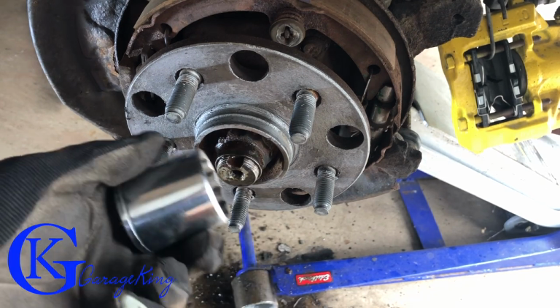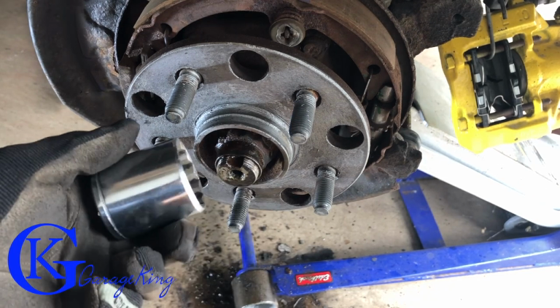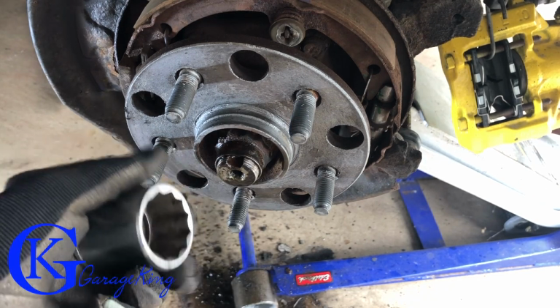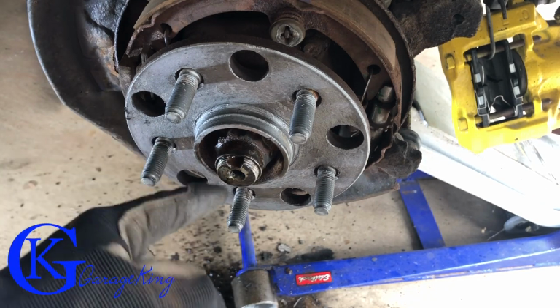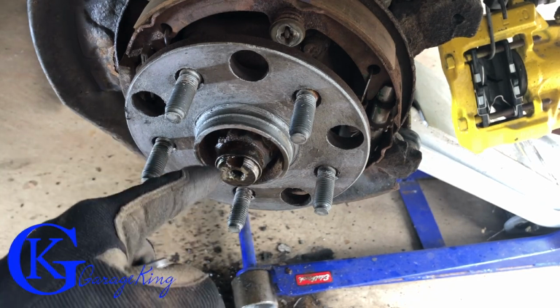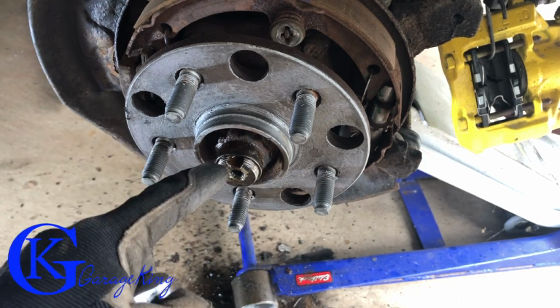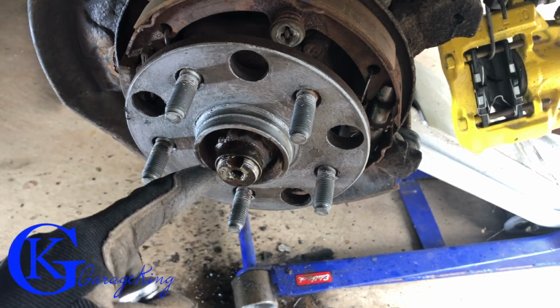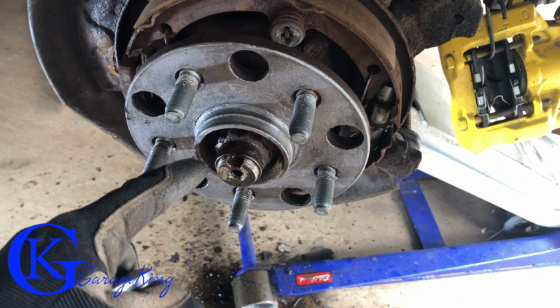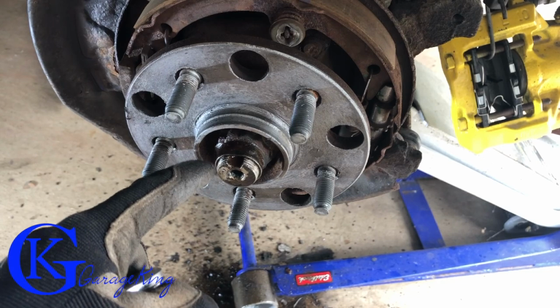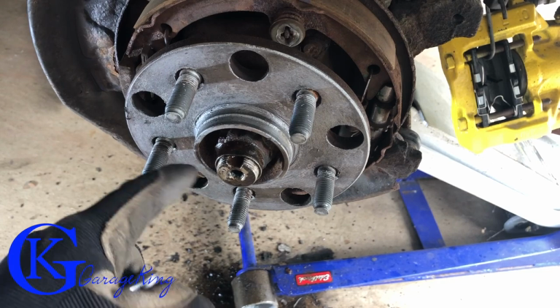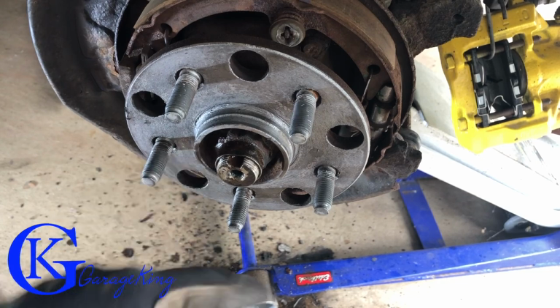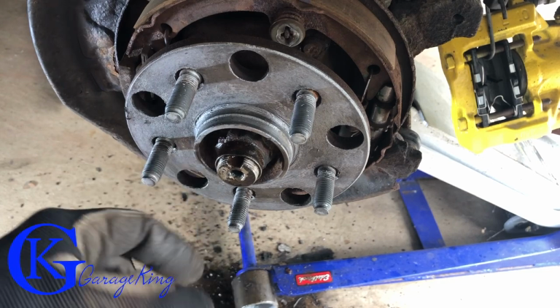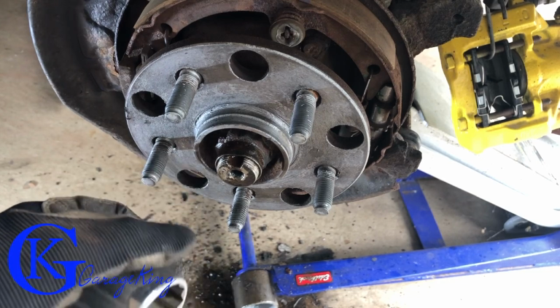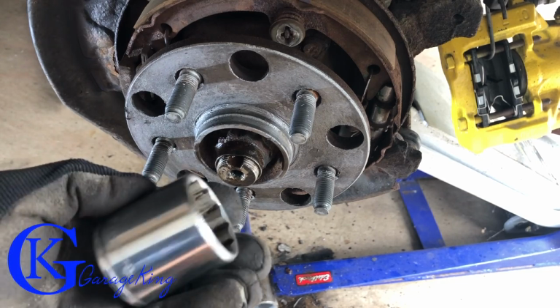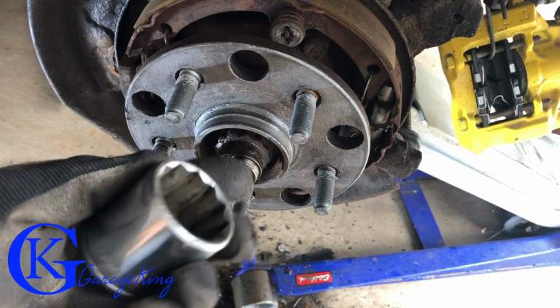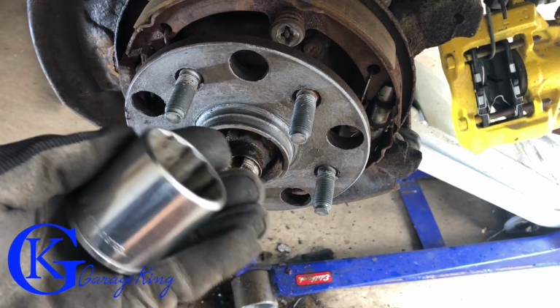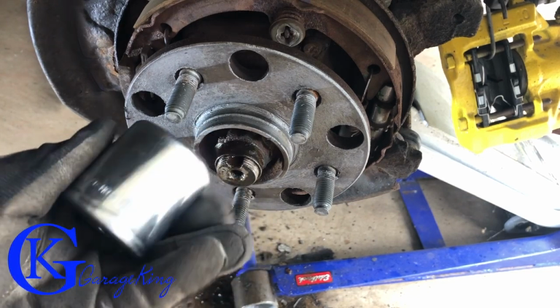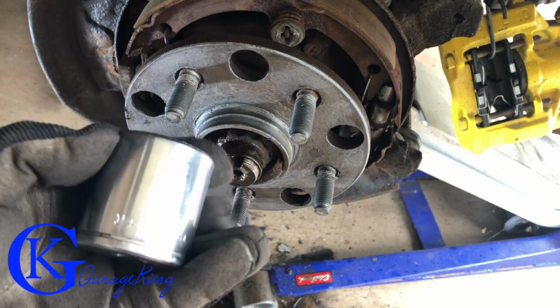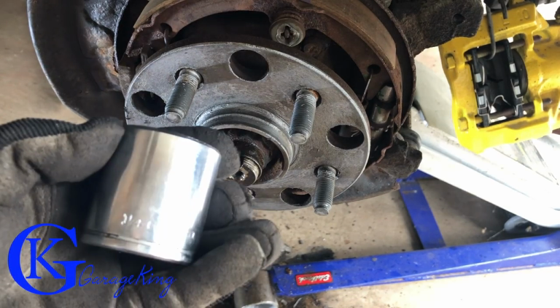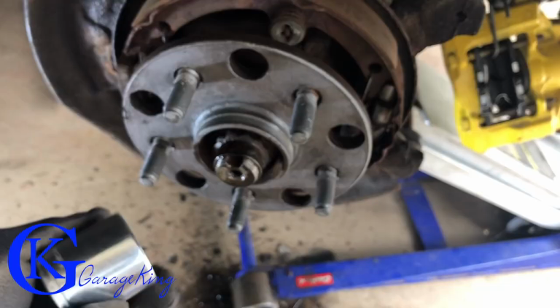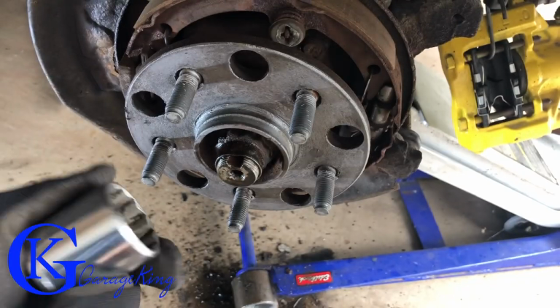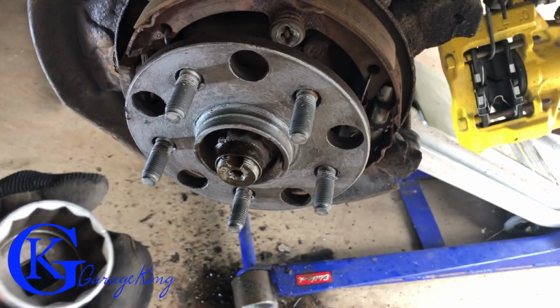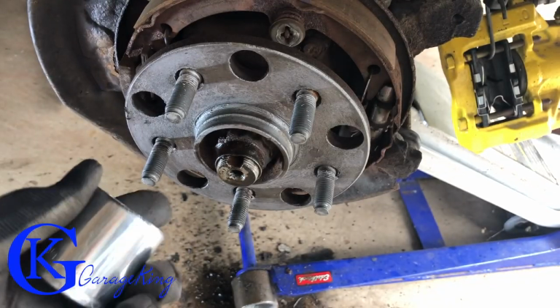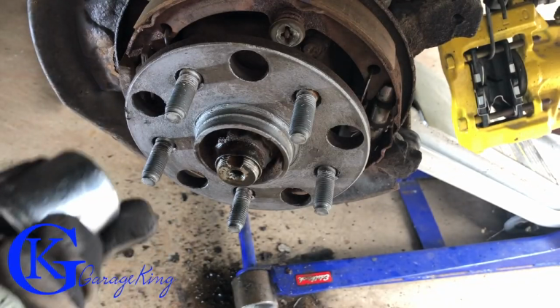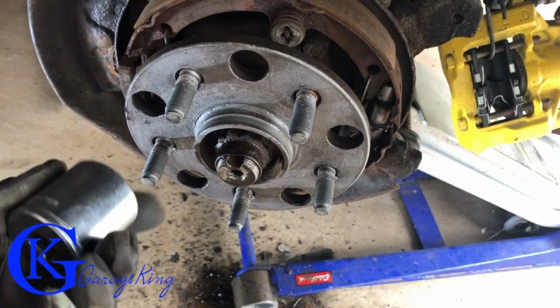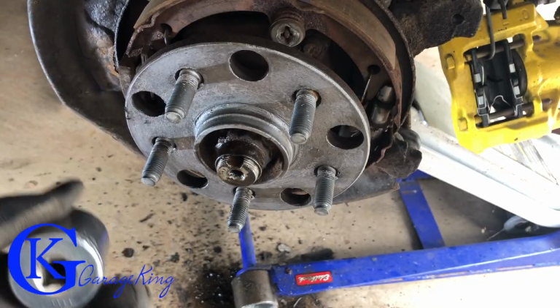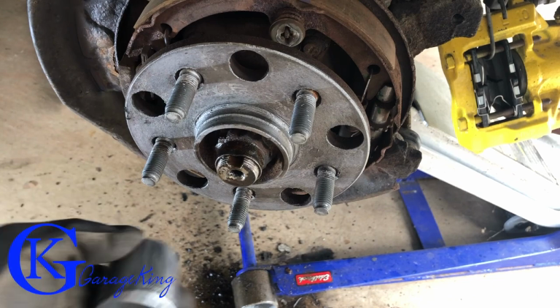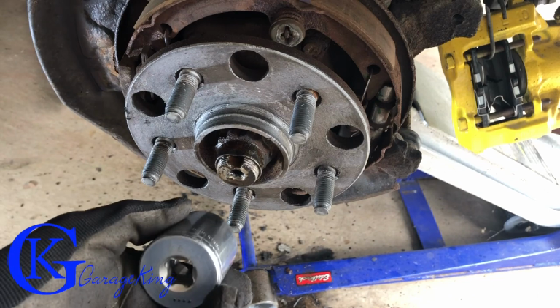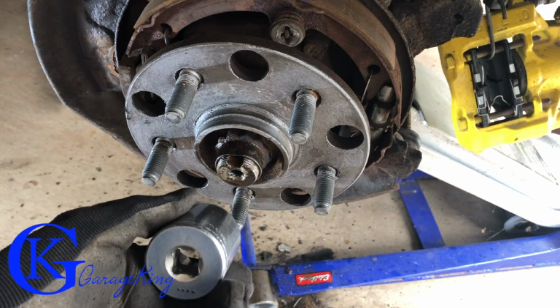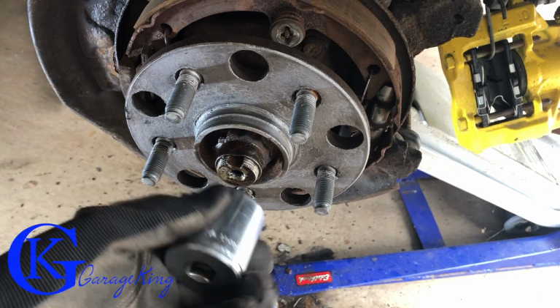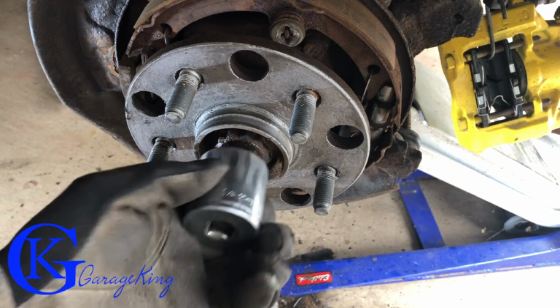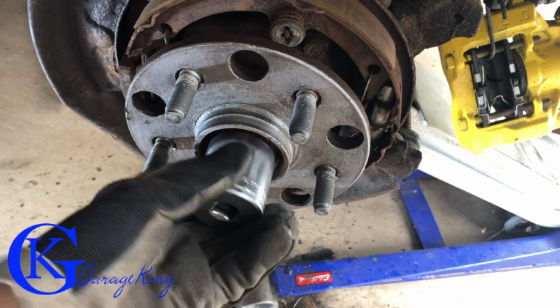This socket is supposed to be a 32 millimeter 12-point, but I found an old one-and-a-quarter inch socket and it fits — so I didn't have to buy one.